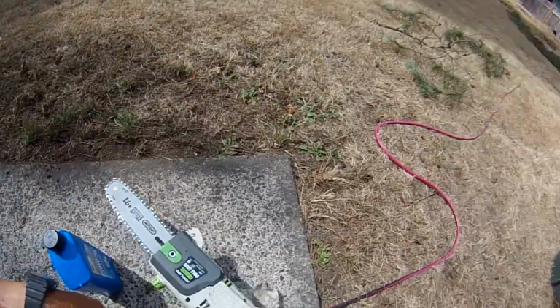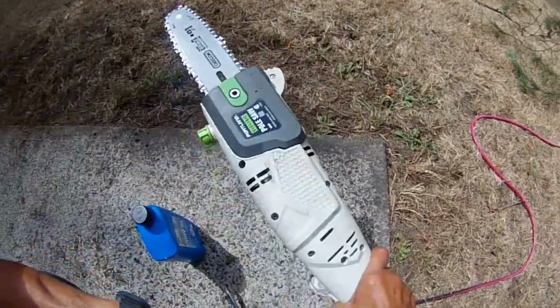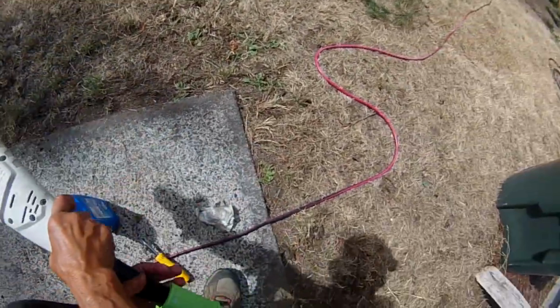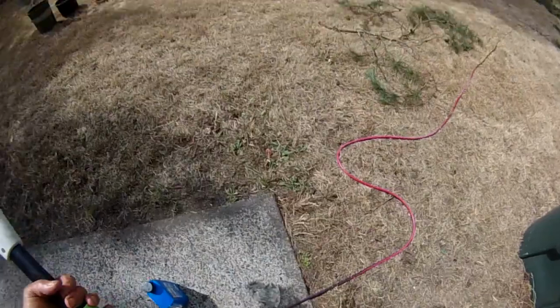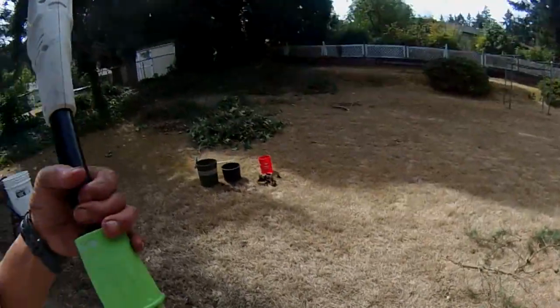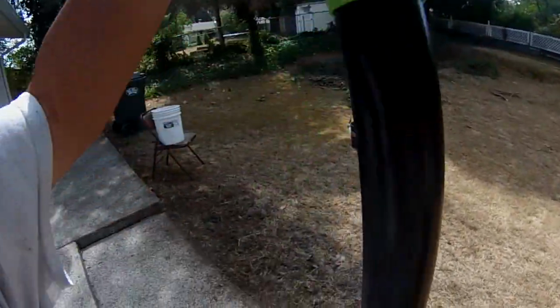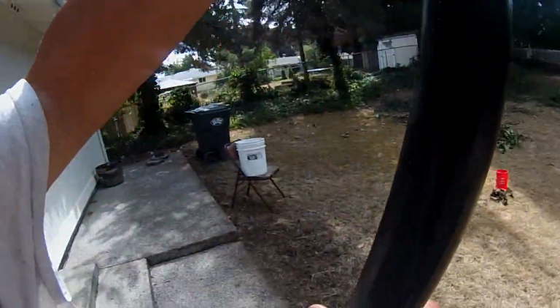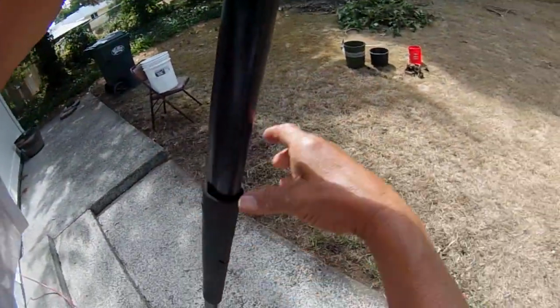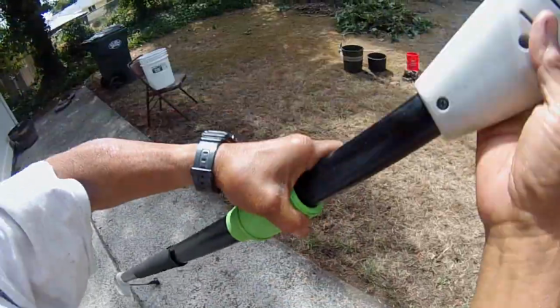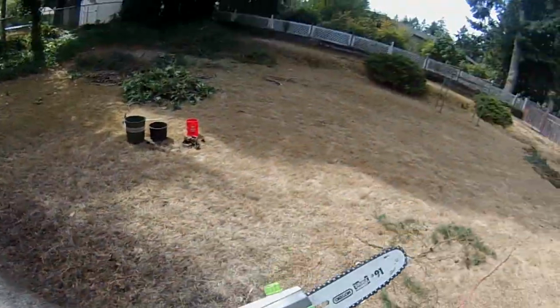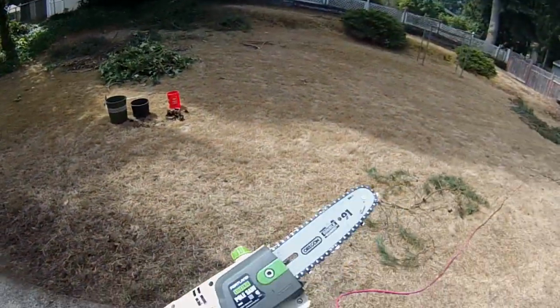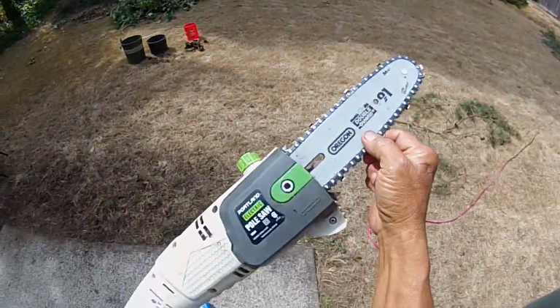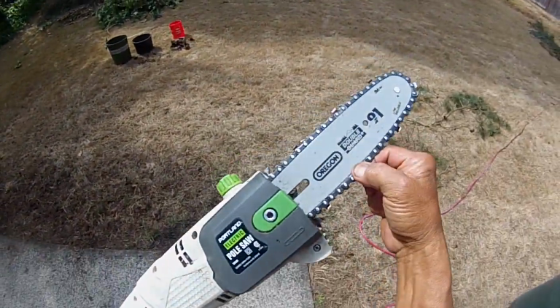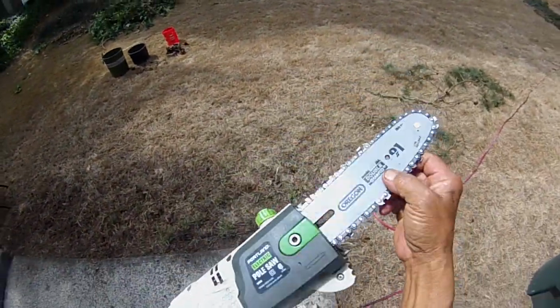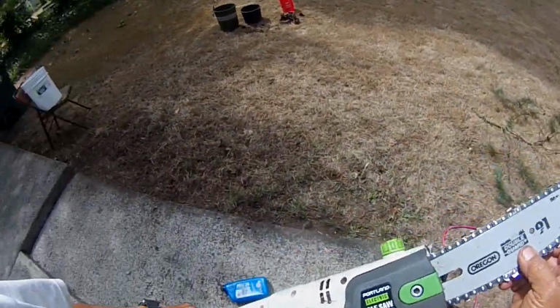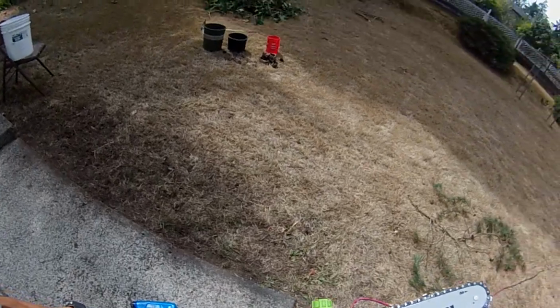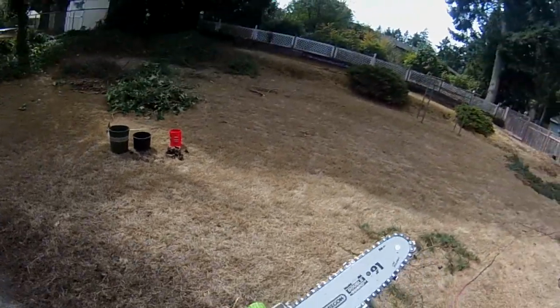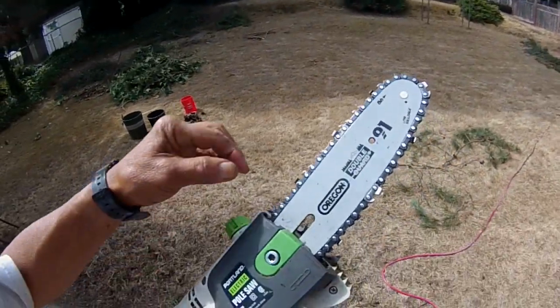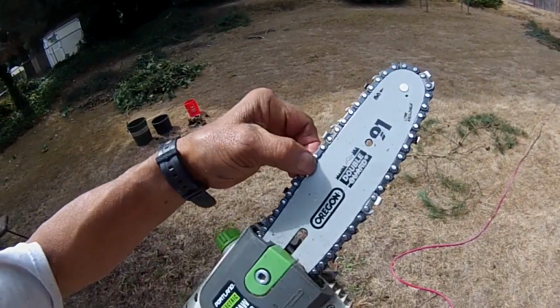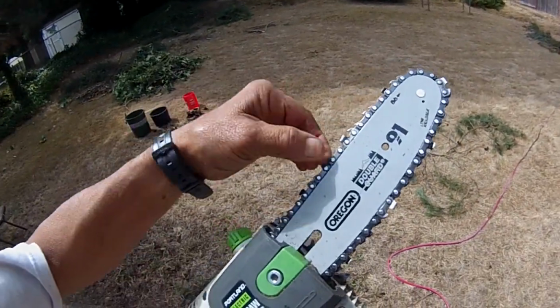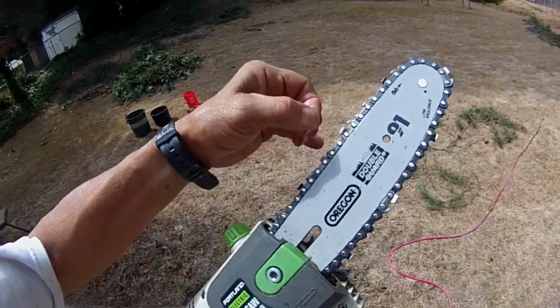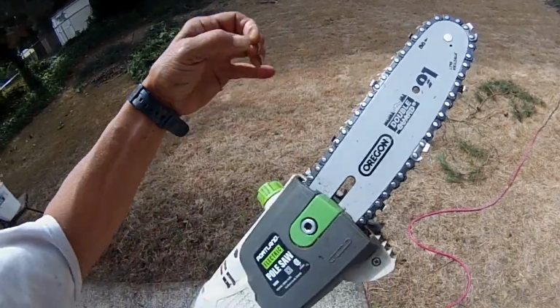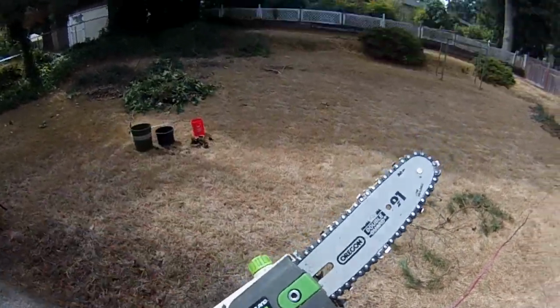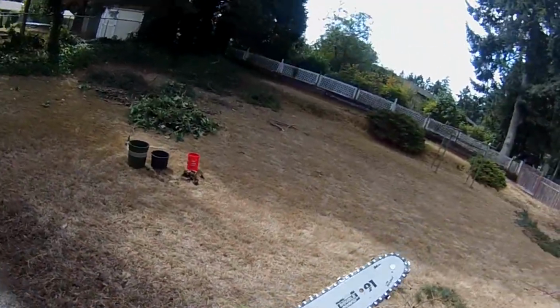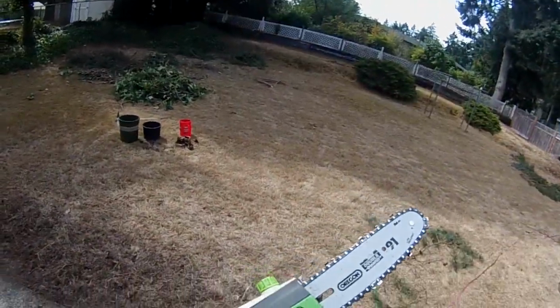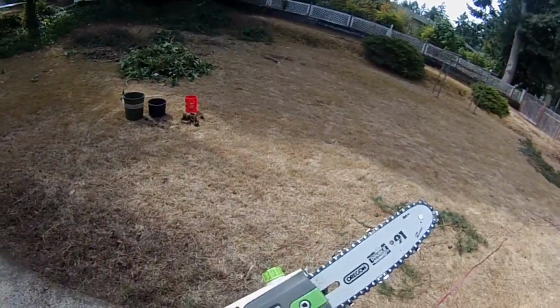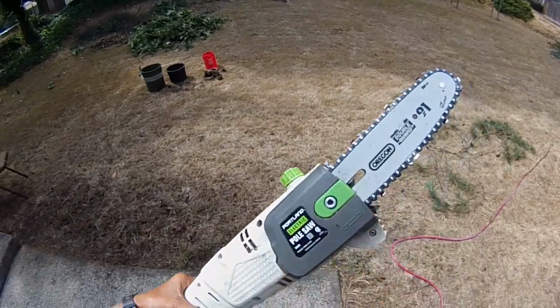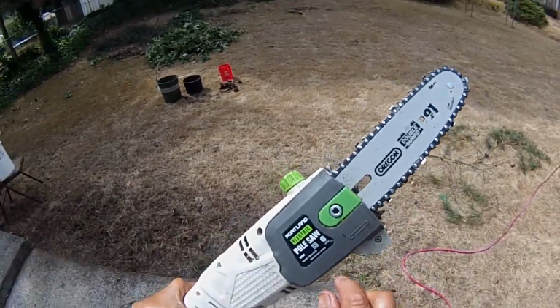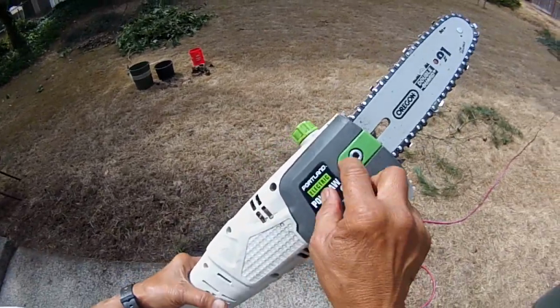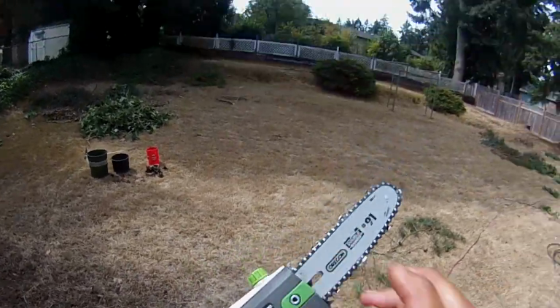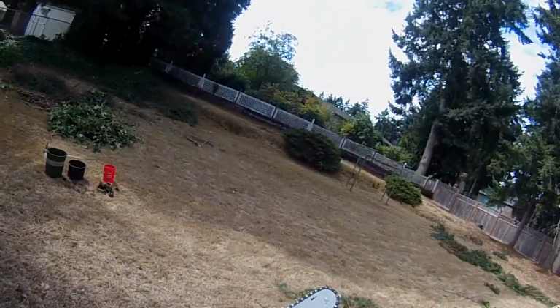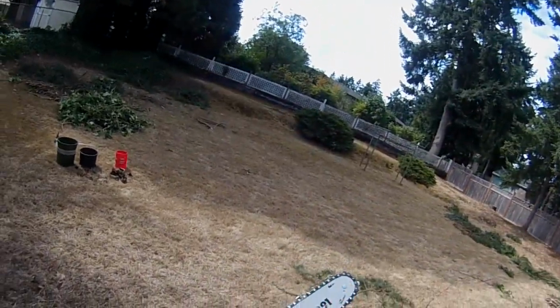This is a pole saw. This is for my son — he let me use it. I had to take the blade off because this thing came off. It does come off. All you do is take this guy out with an Allen wrench, and then you have the blade.